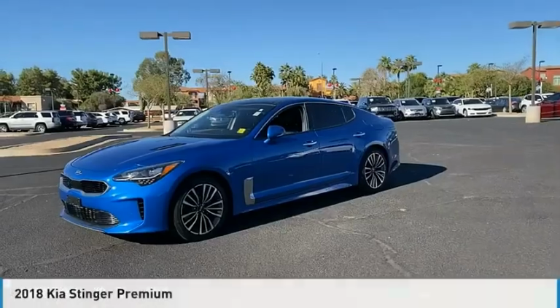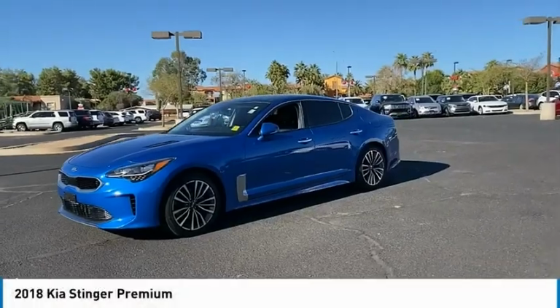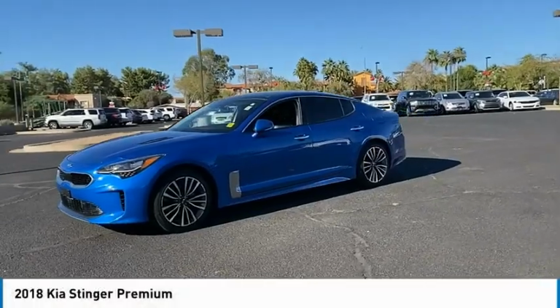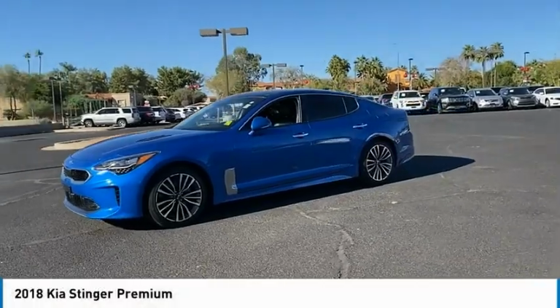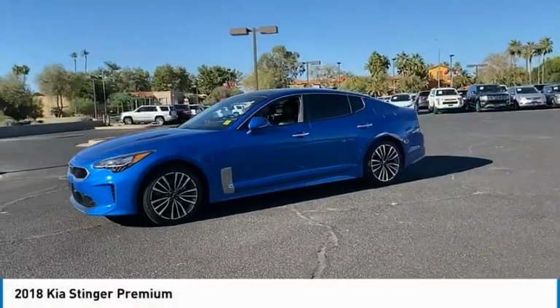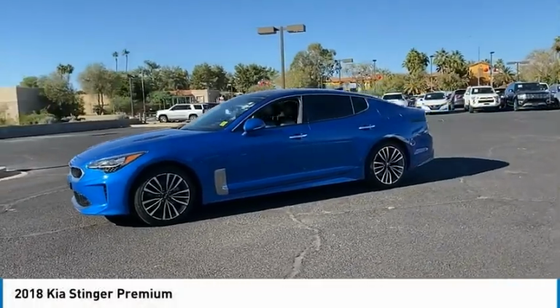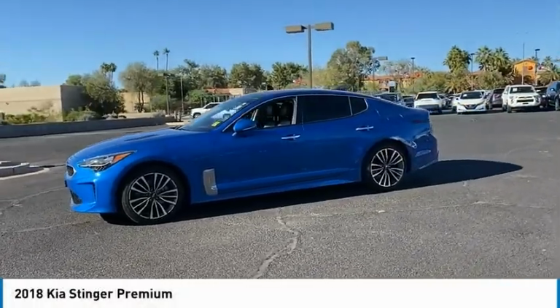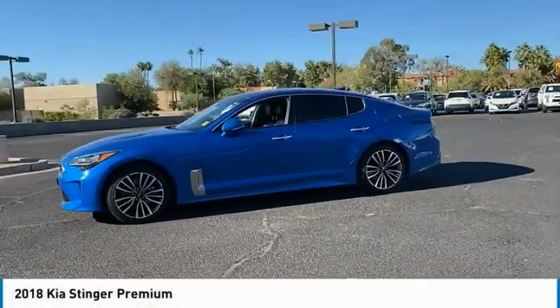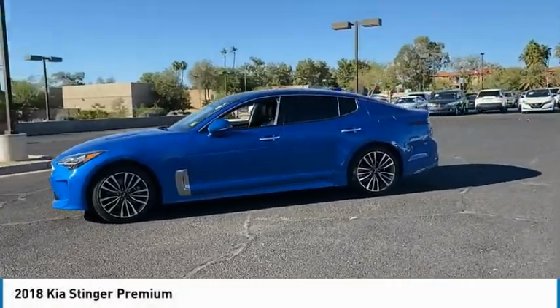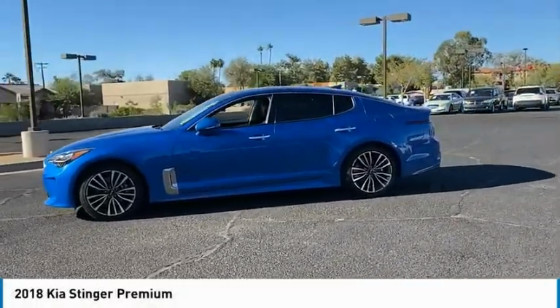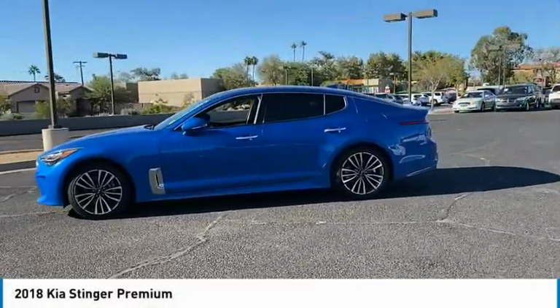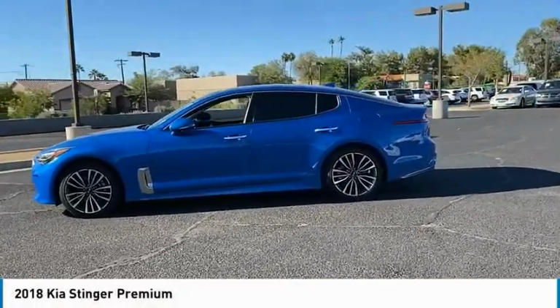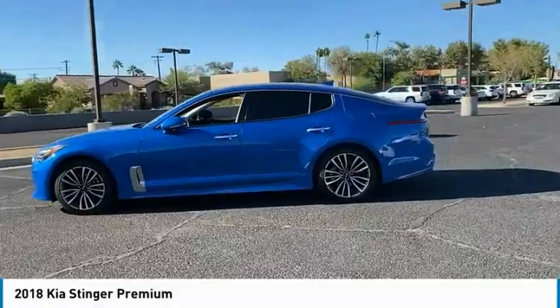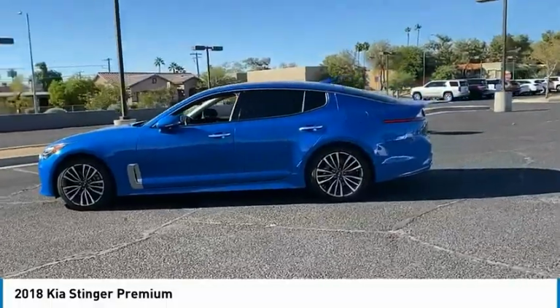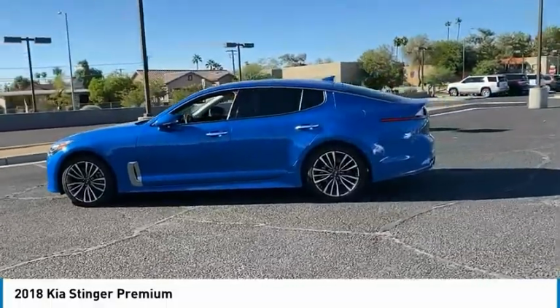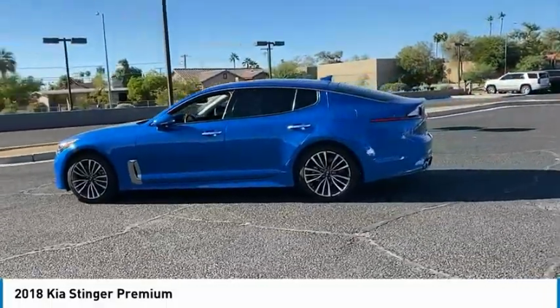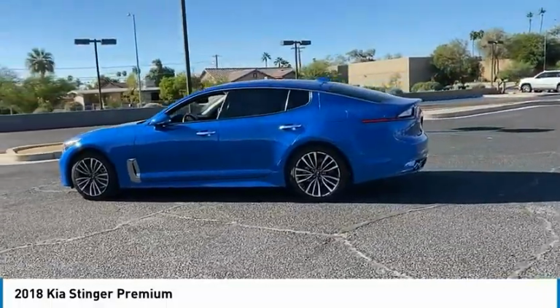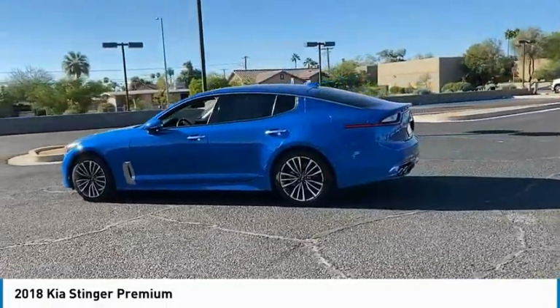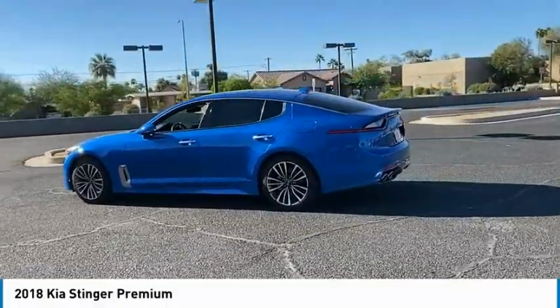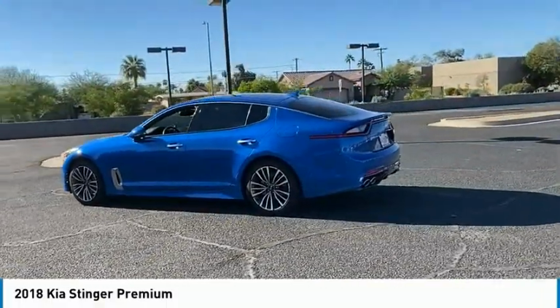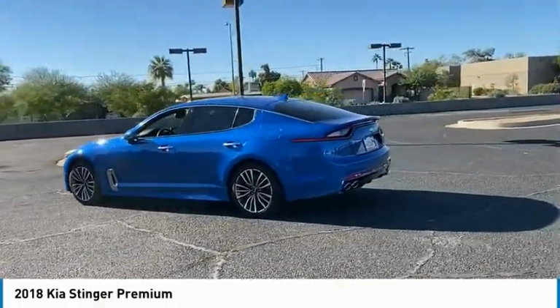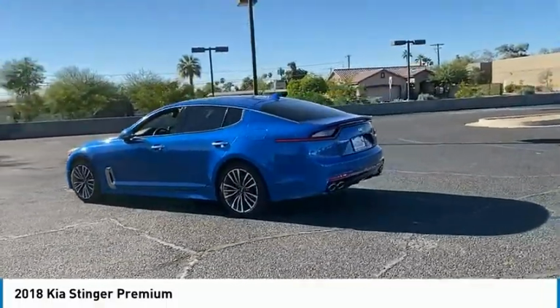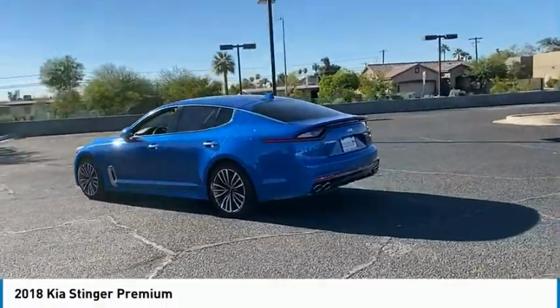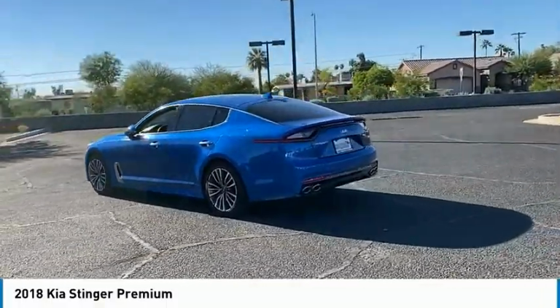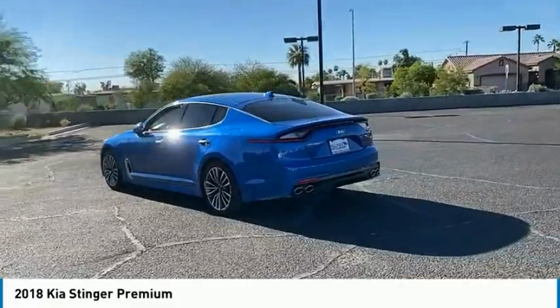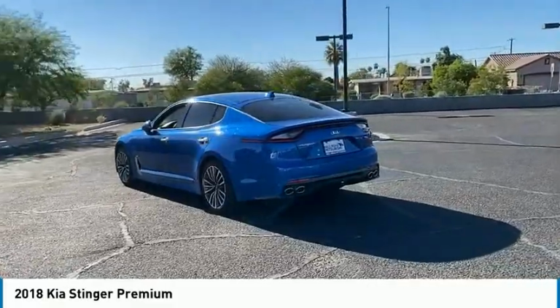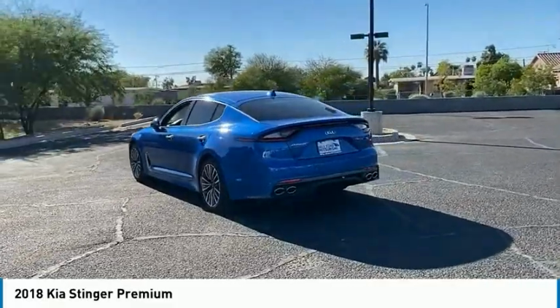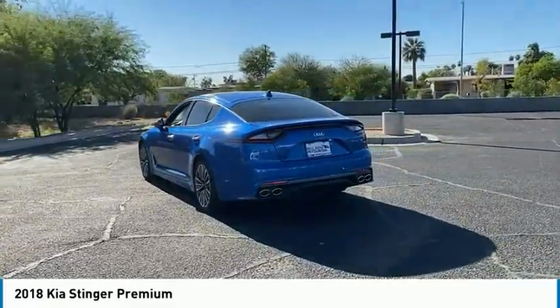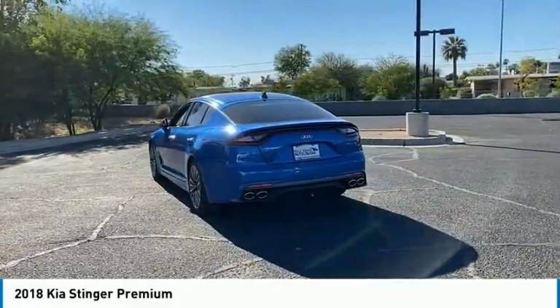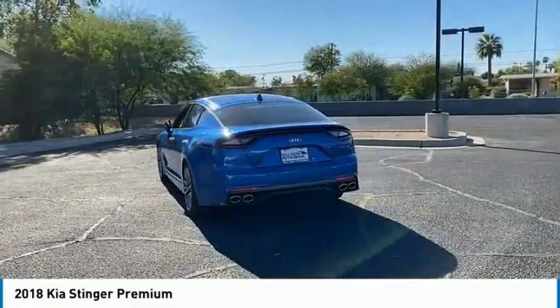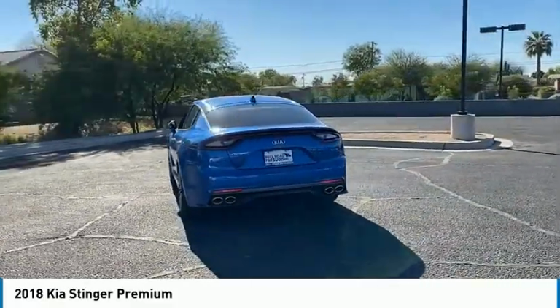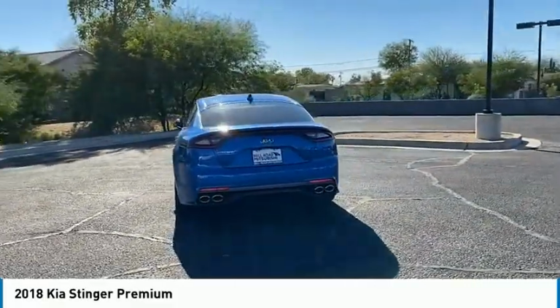Come test drive the 2018 Stinger. The Kia Stinger has a design that is sure to leave an impression. It offers the perfect combination of a sporty look coupled with a wide variety of luxurious features.